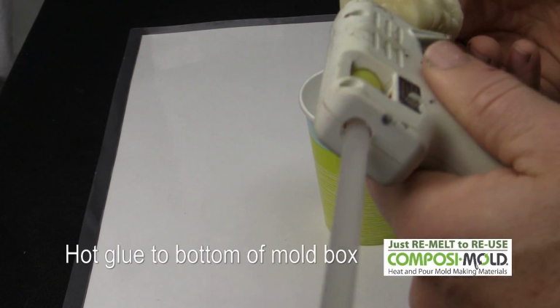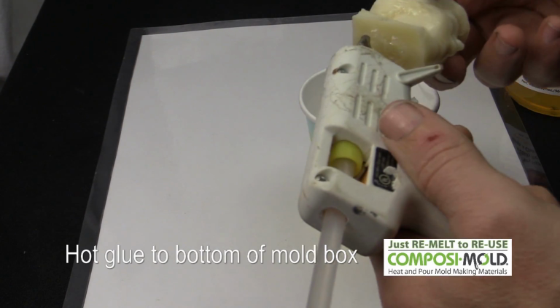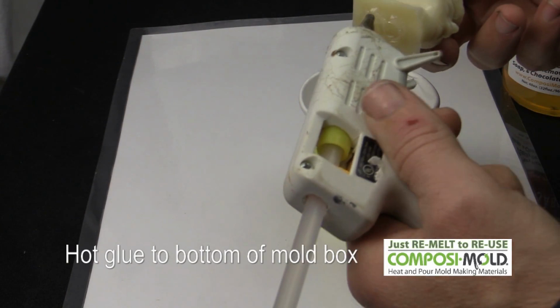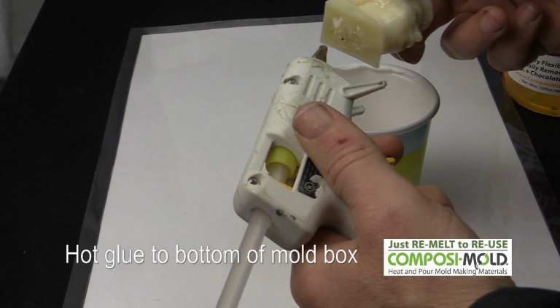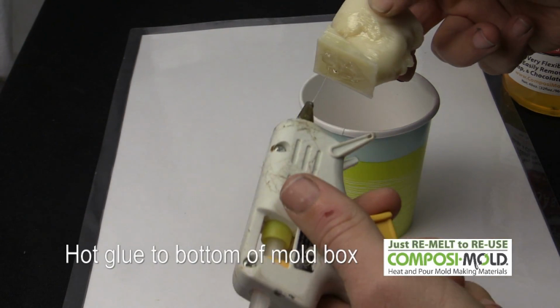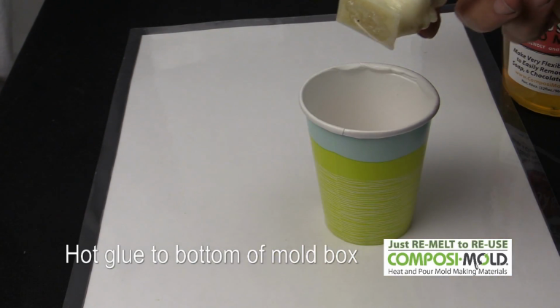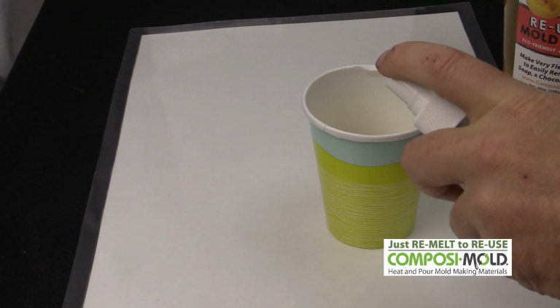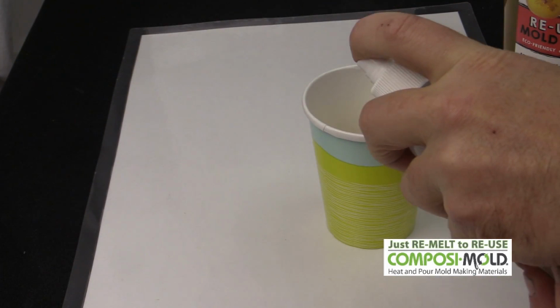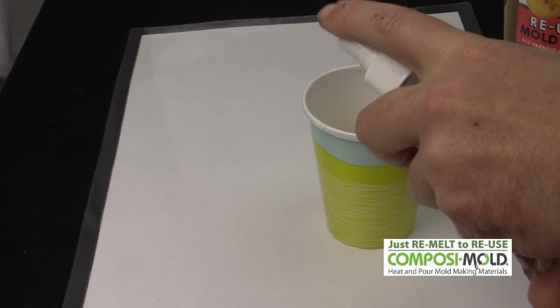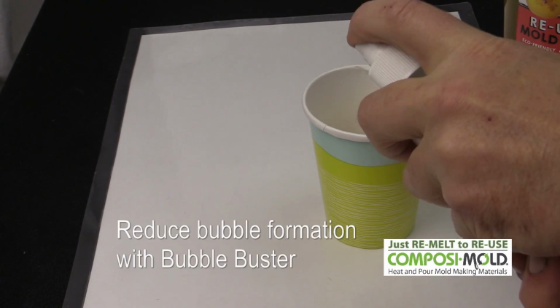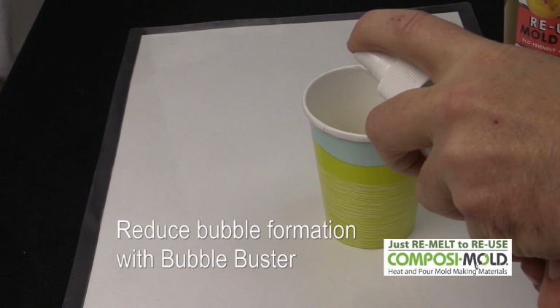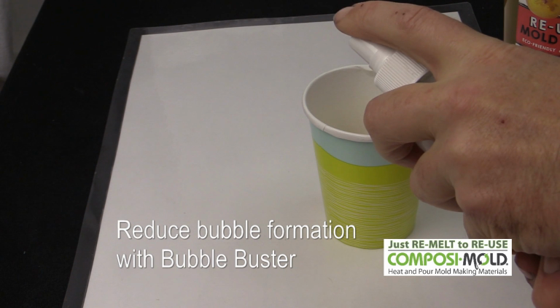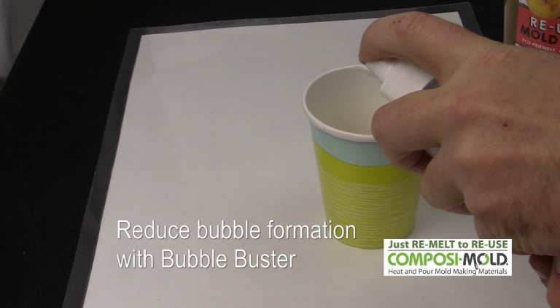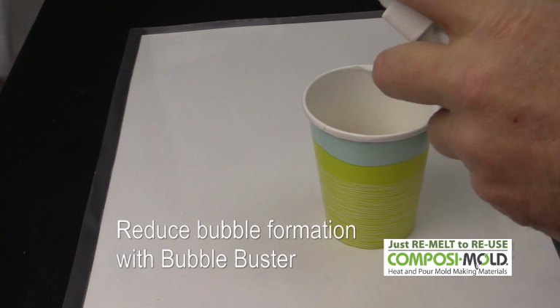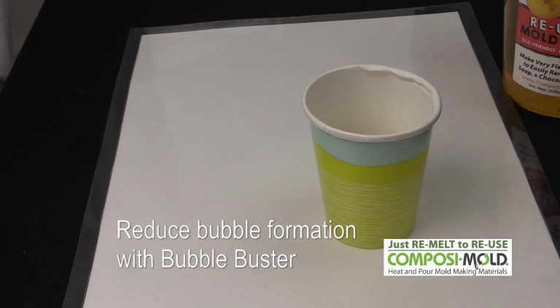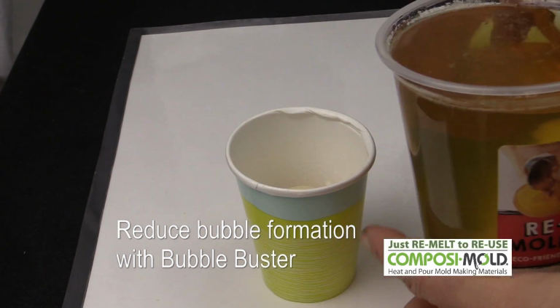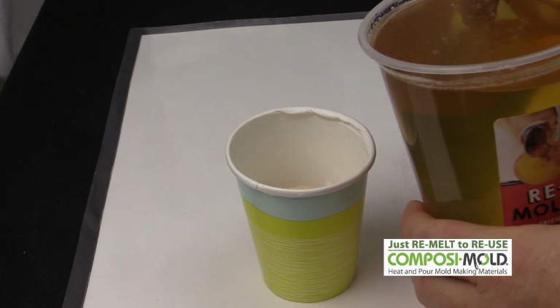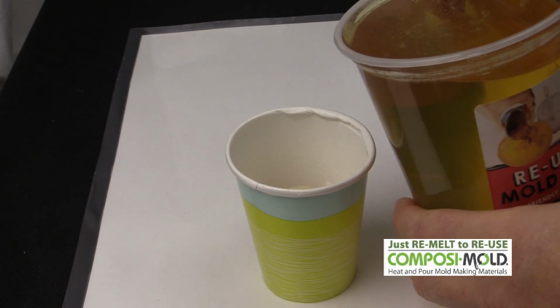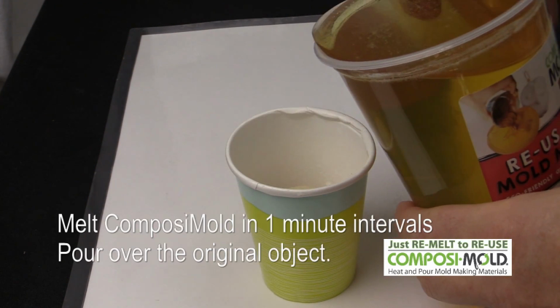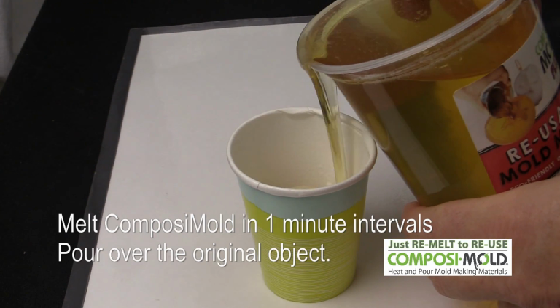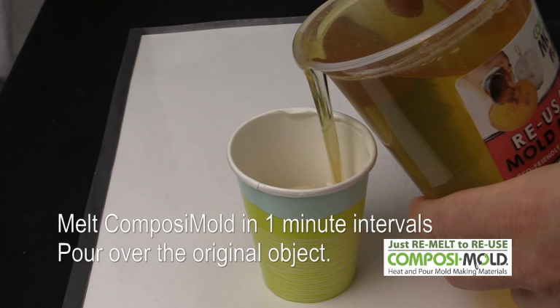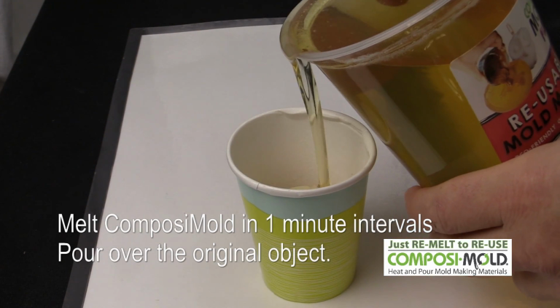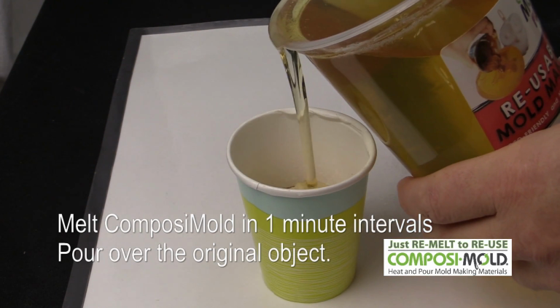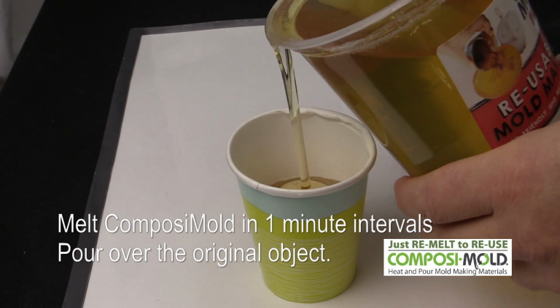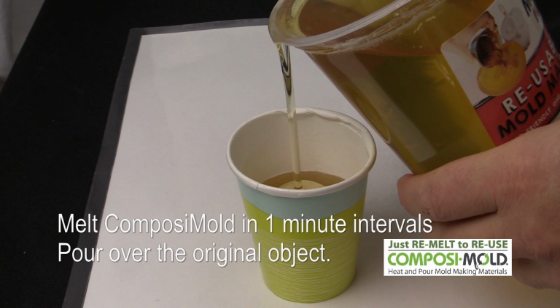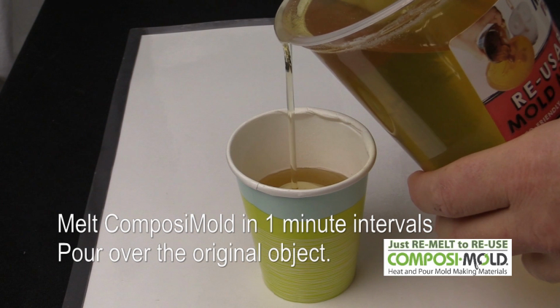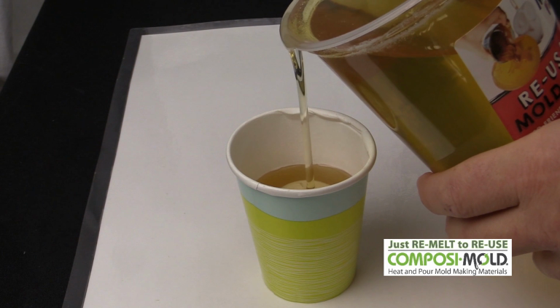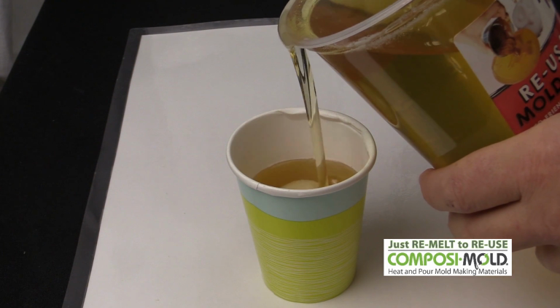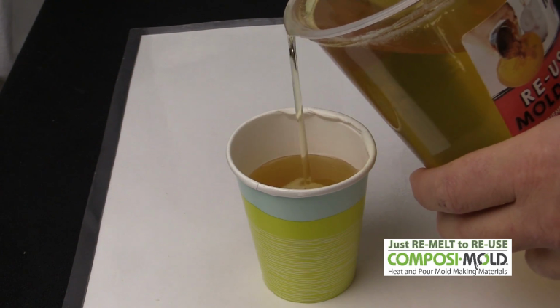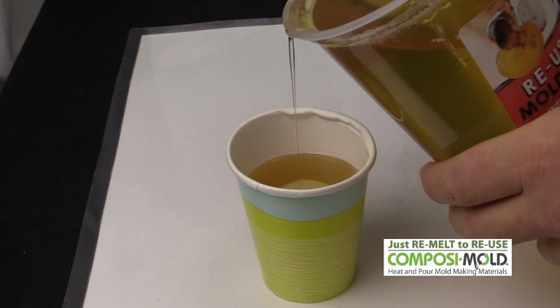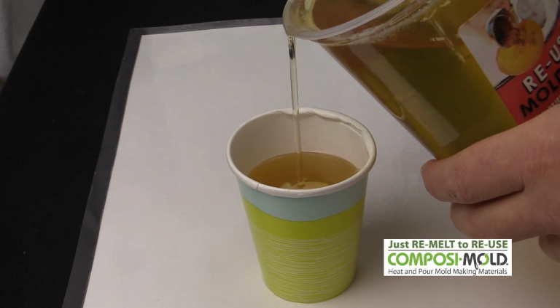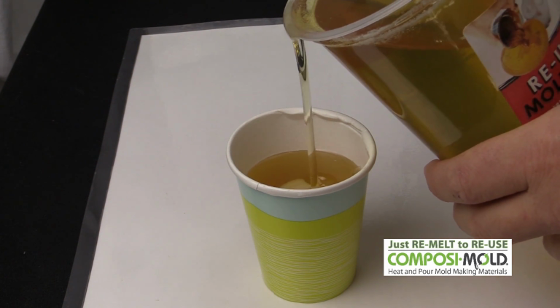To make the mold, we hot glued the Trump bust to the bottom of a cup and then sprayed it with bubble buster. We melted the composite mold flex in the microwave for about 1 minute using a 40oz container to obtain enough melted molding material.